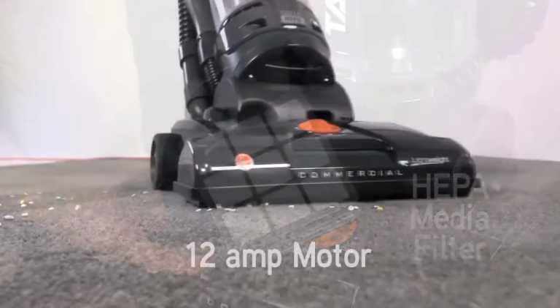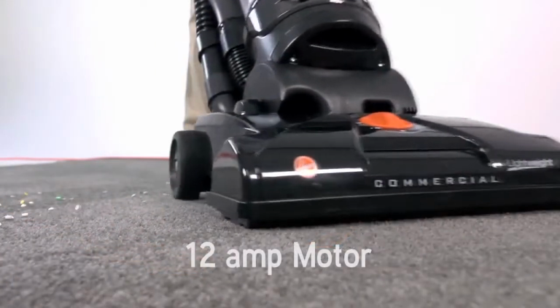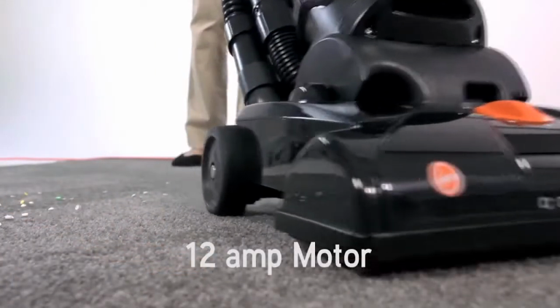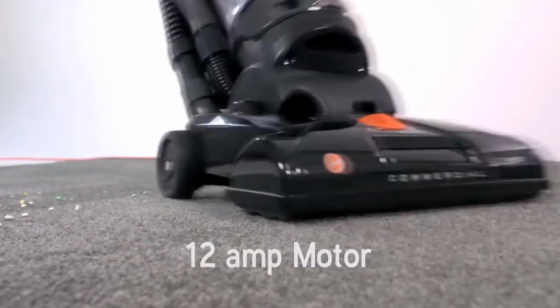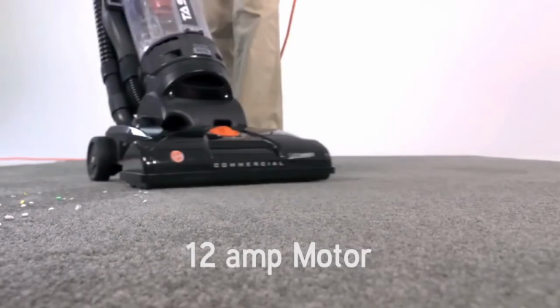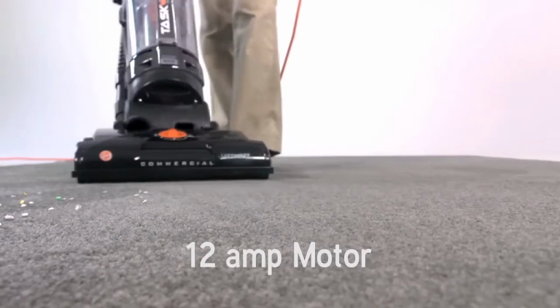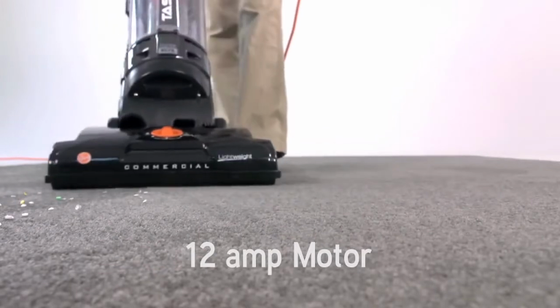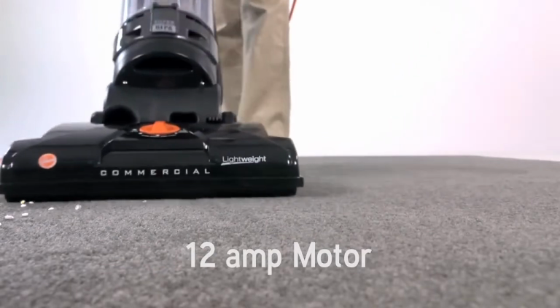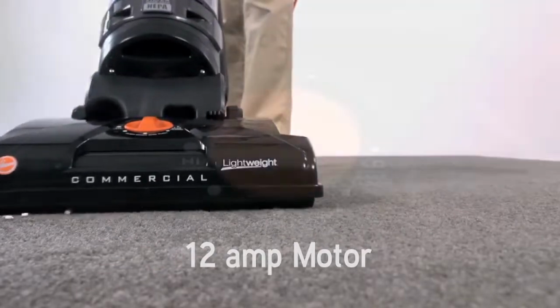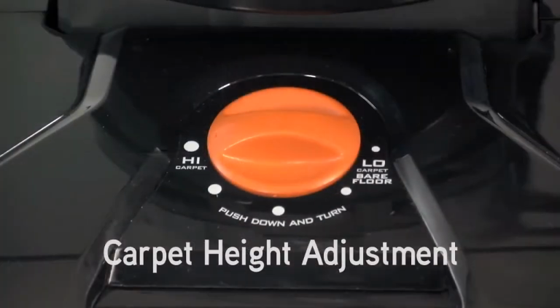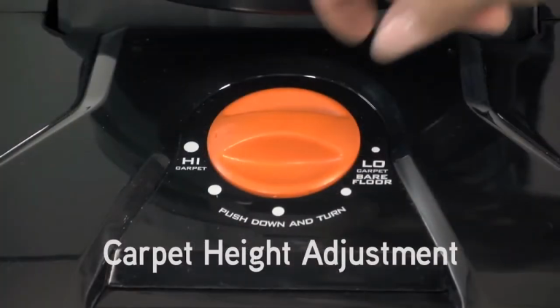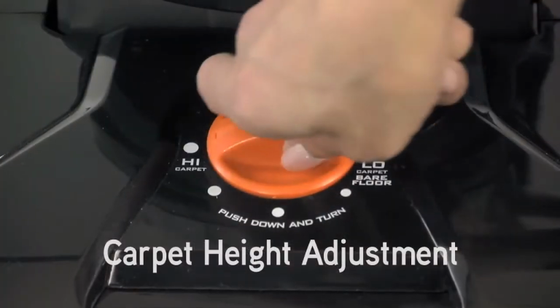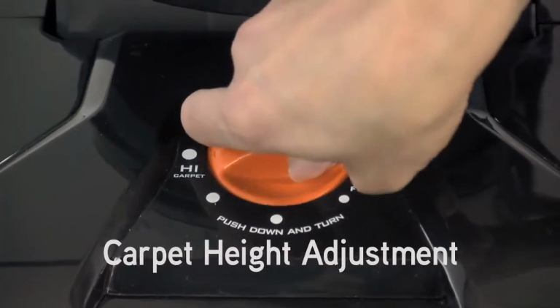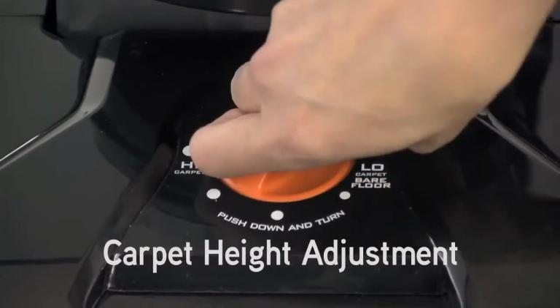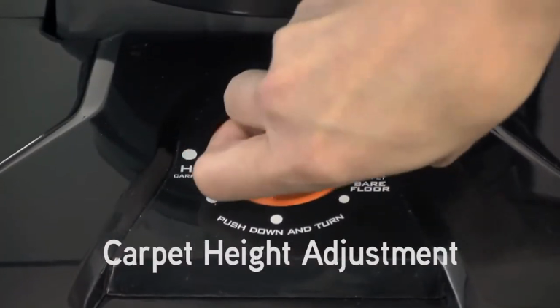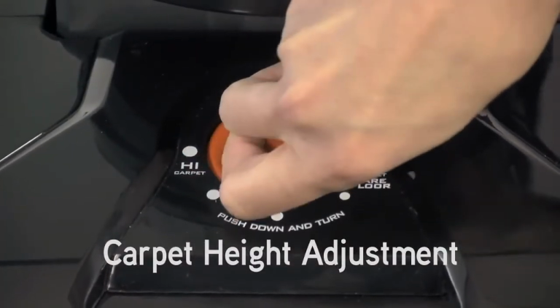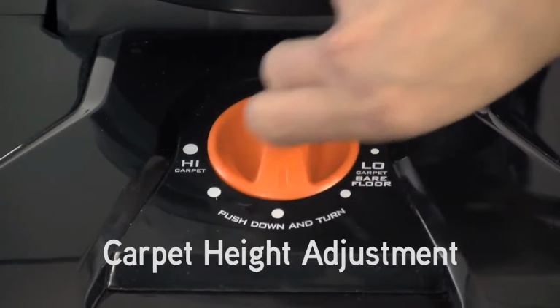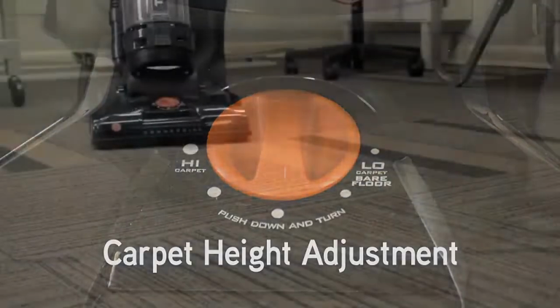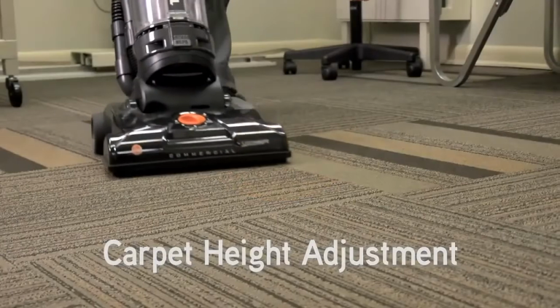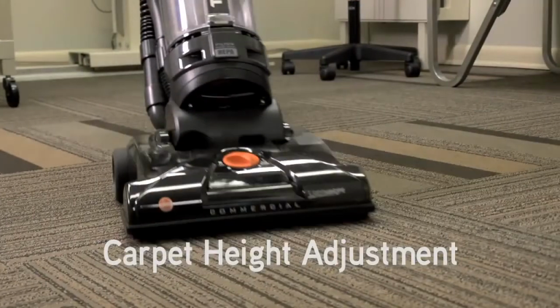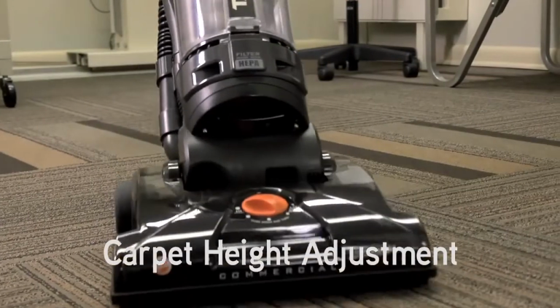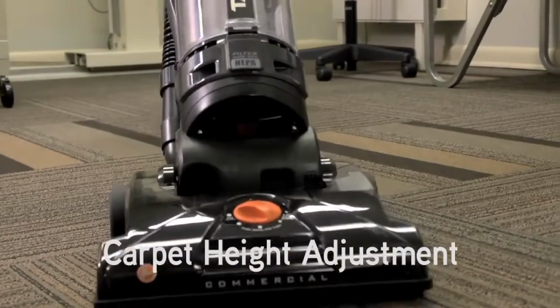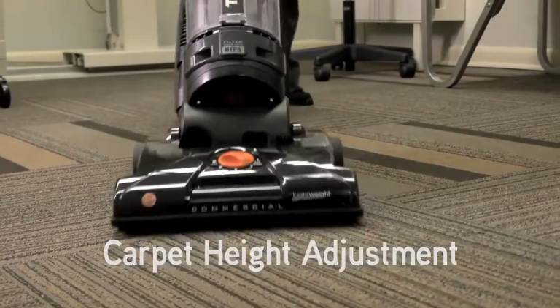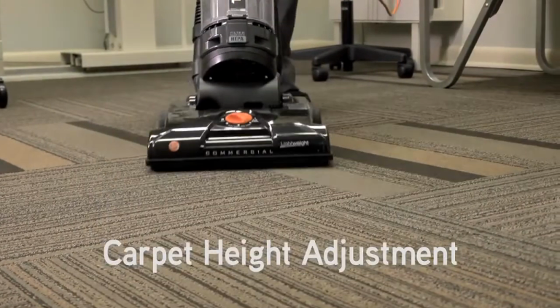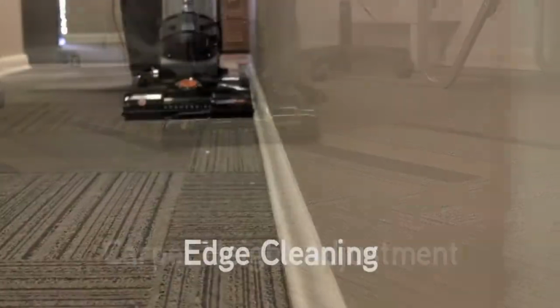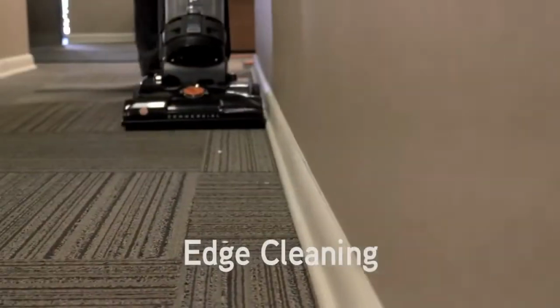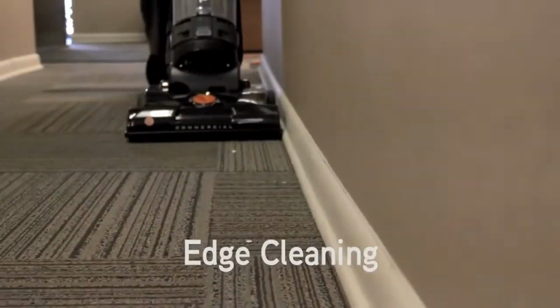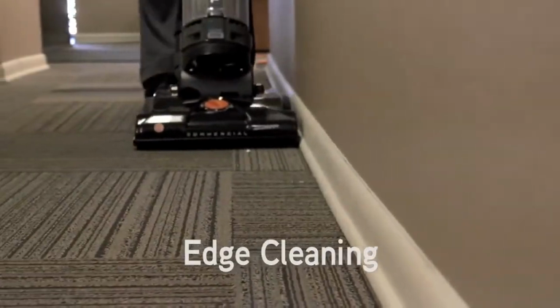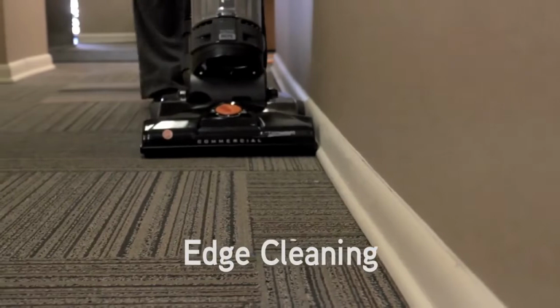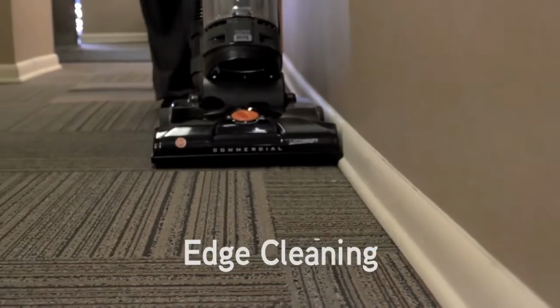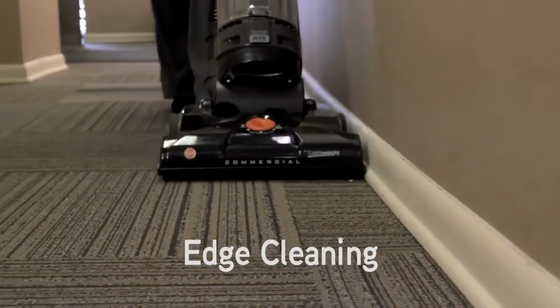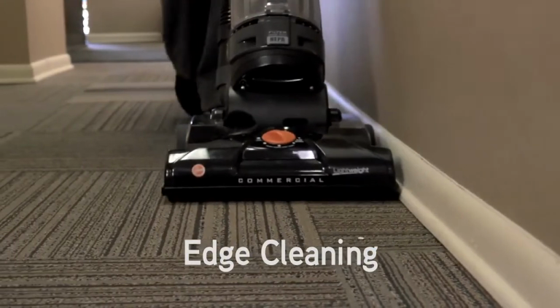The TaskVac has a powerful 12-amp motor, an easy push-and-turn five-position carpet height adjustment for vacuuming different types of carpets and bare floors, and edge cleaning for vacuuming close to baseboards and walls.